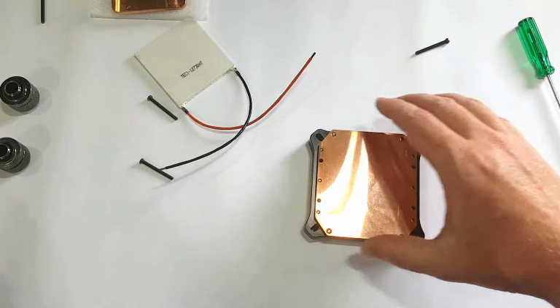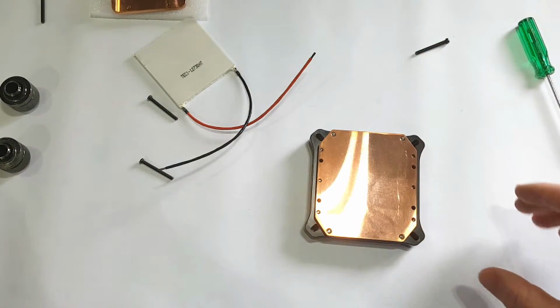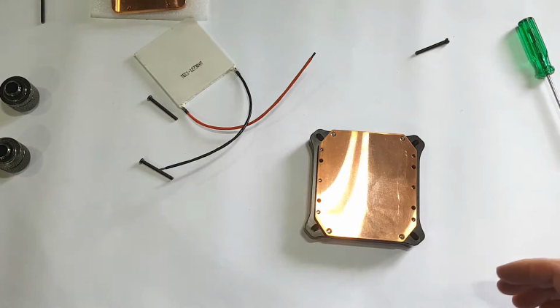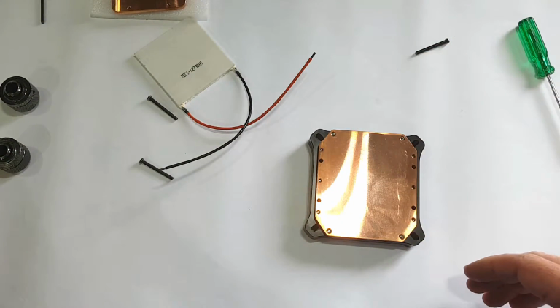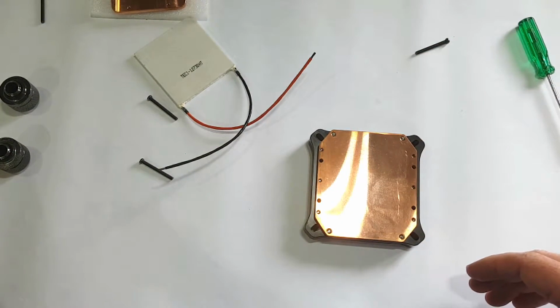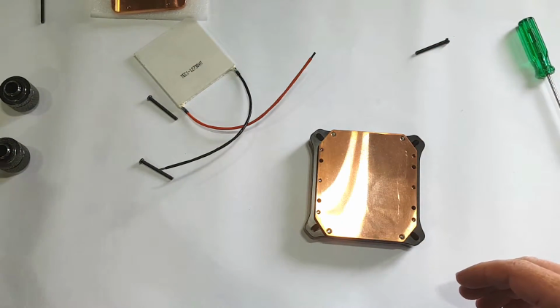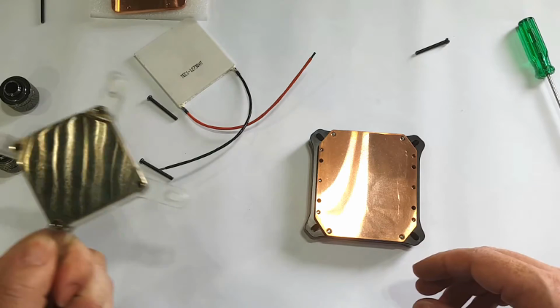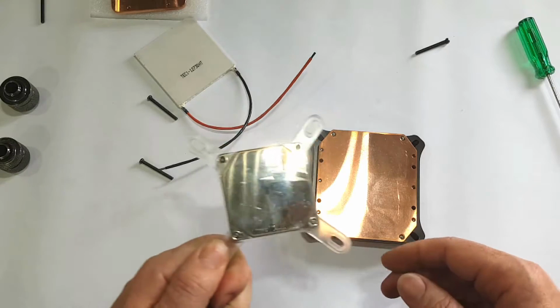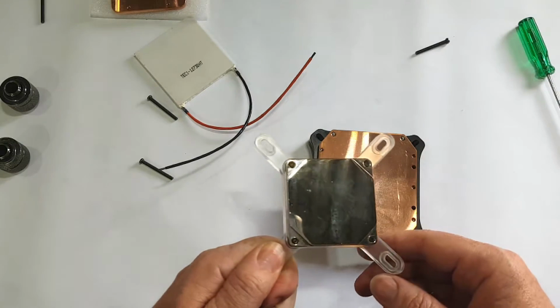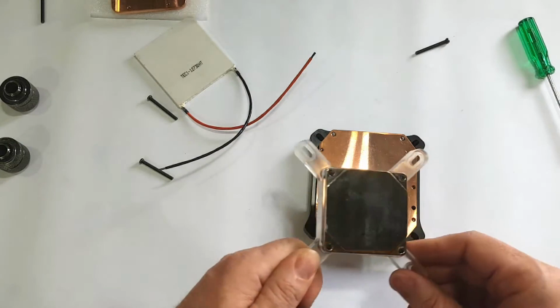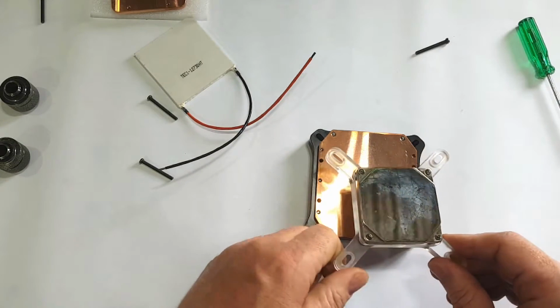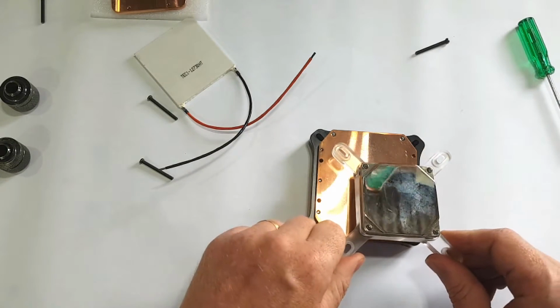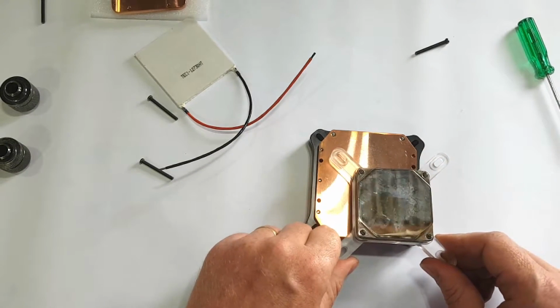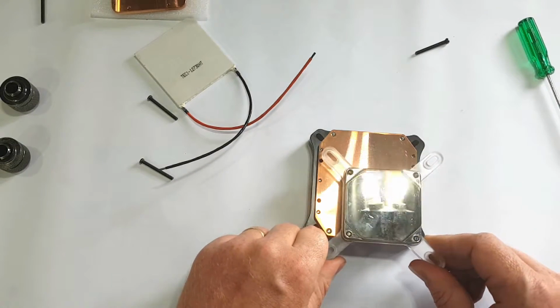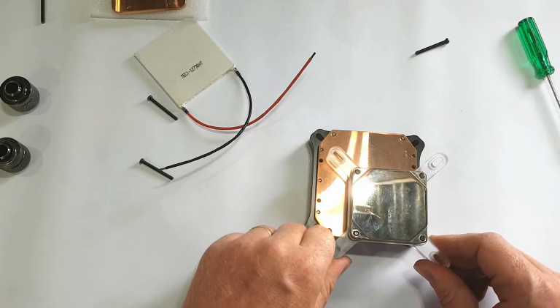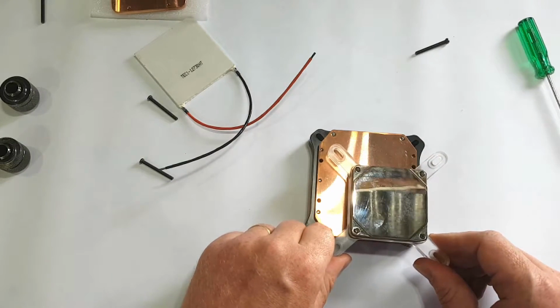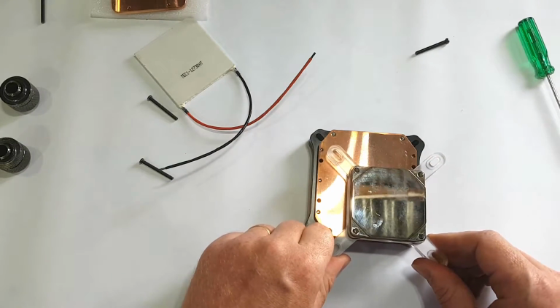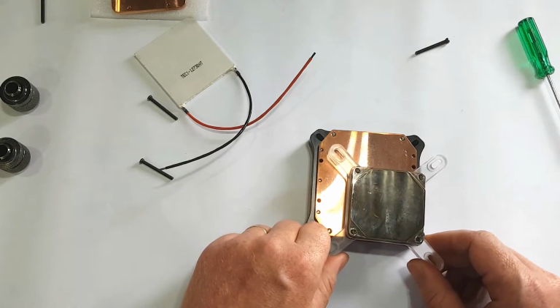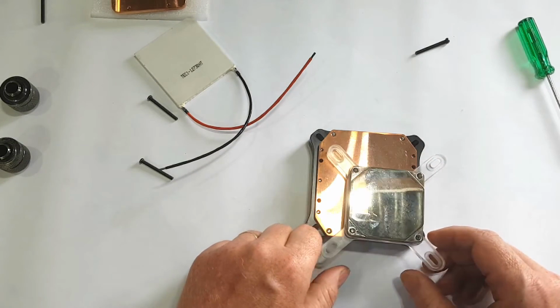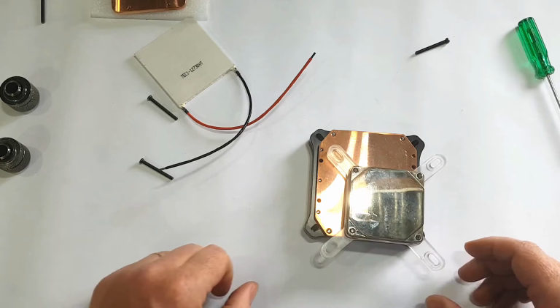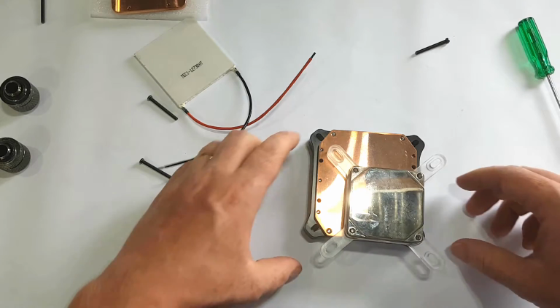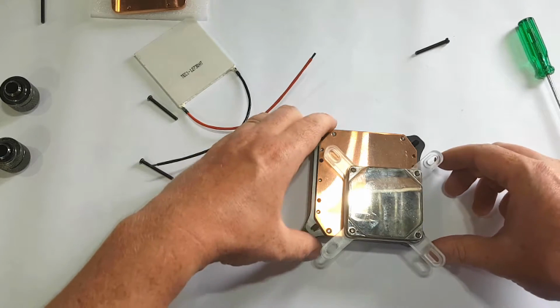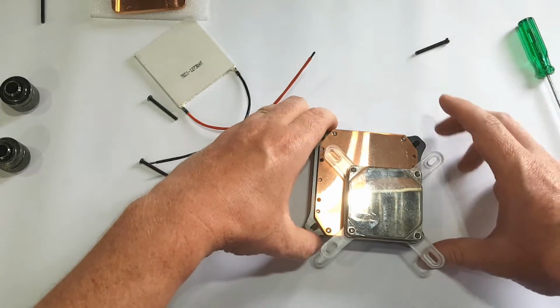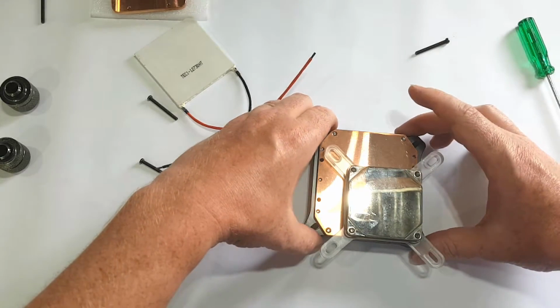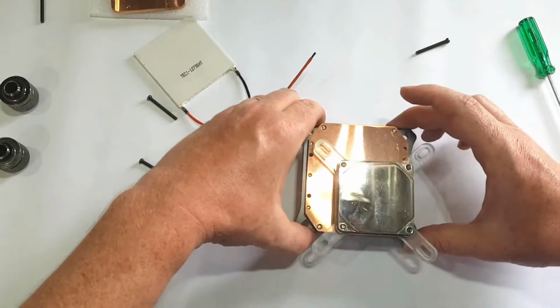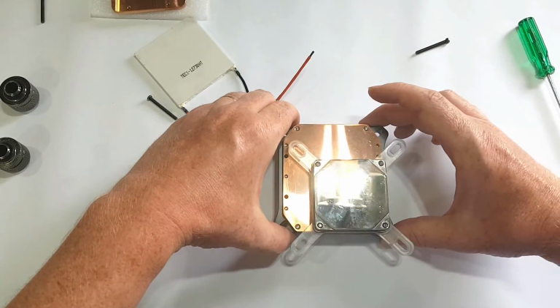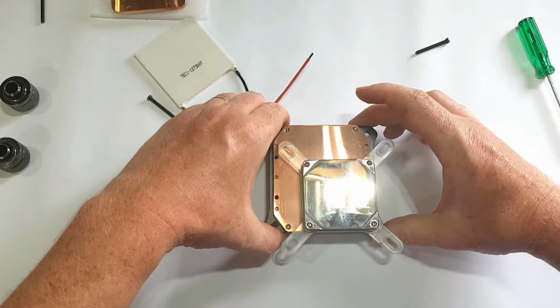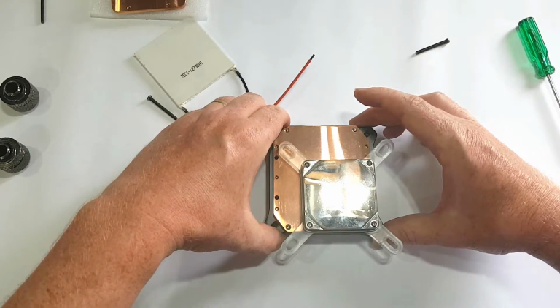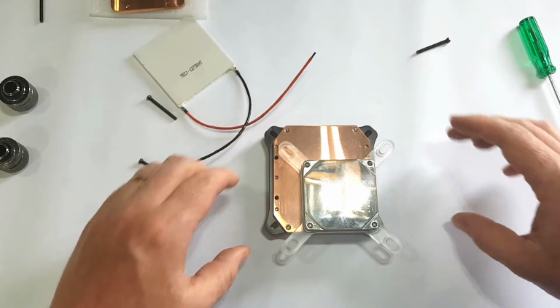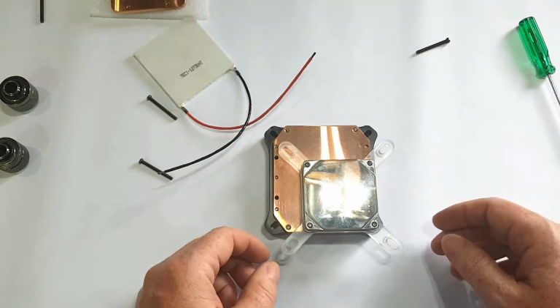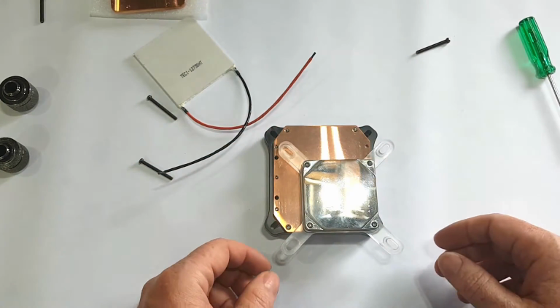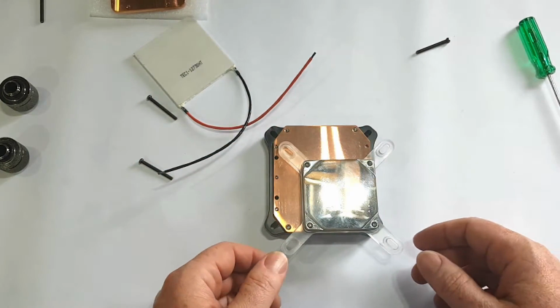Now as an interesting size comparison, here is a normal water block for cooling your CPU, which you will have seen in a lot of my videos.